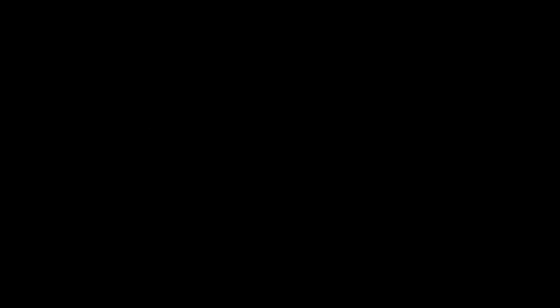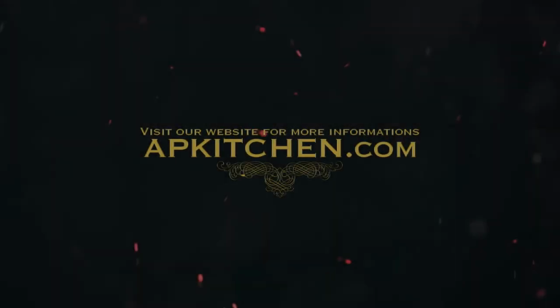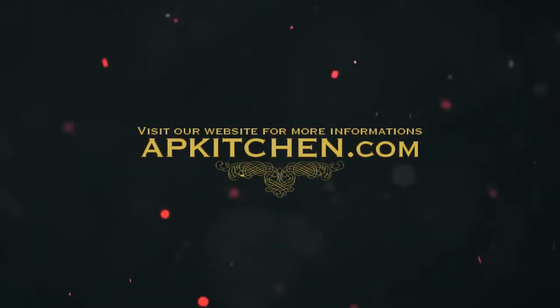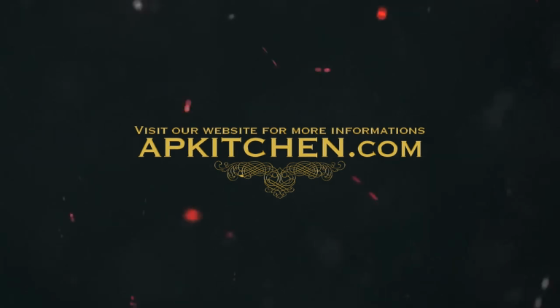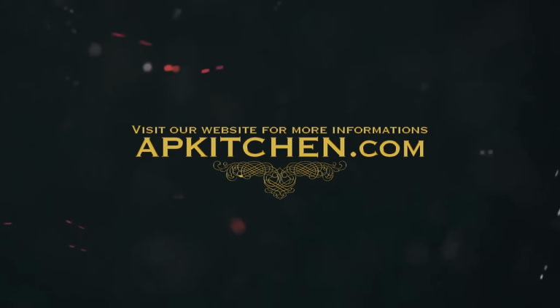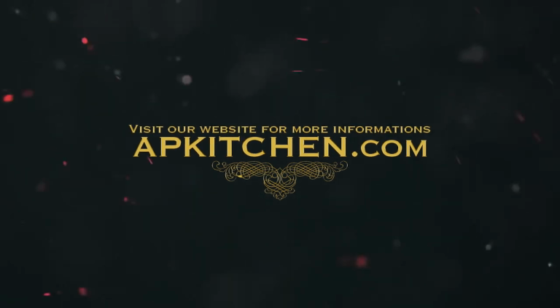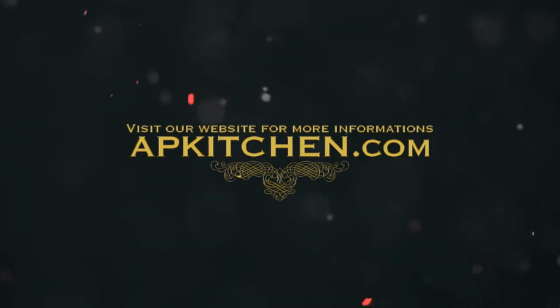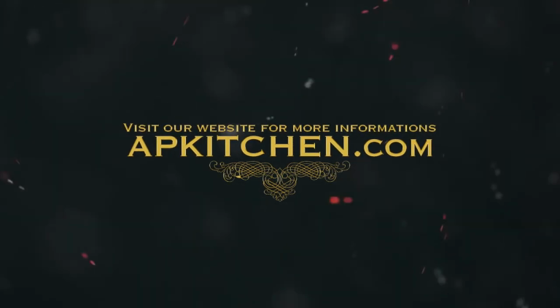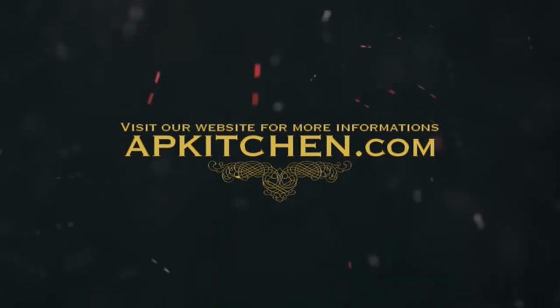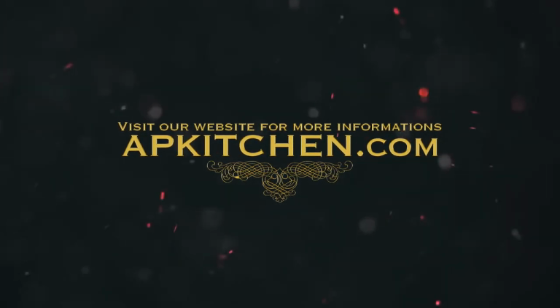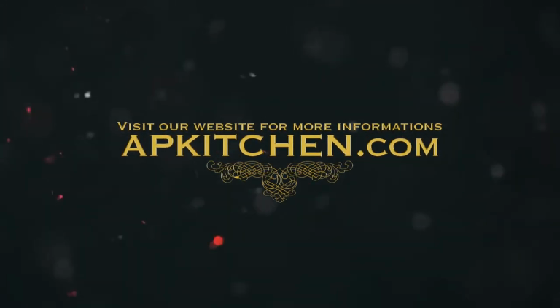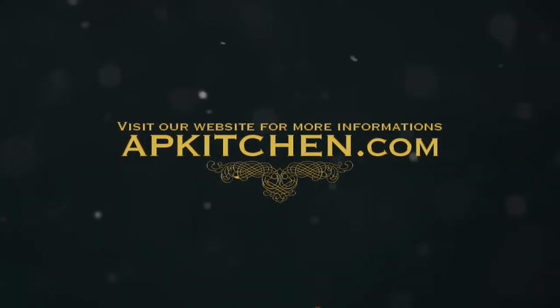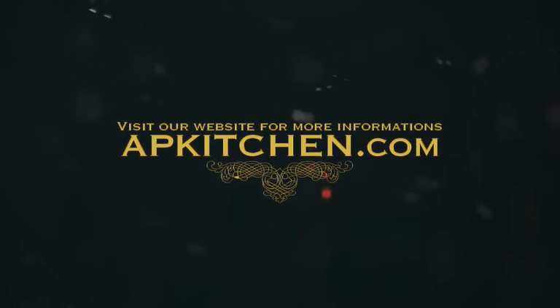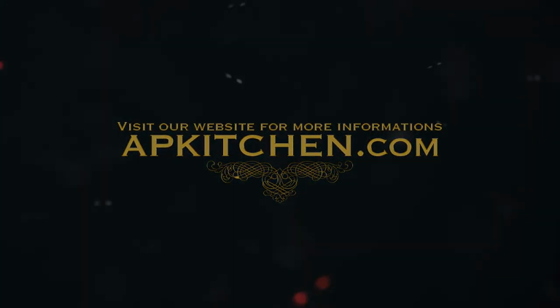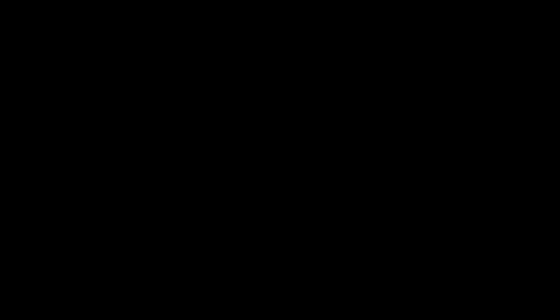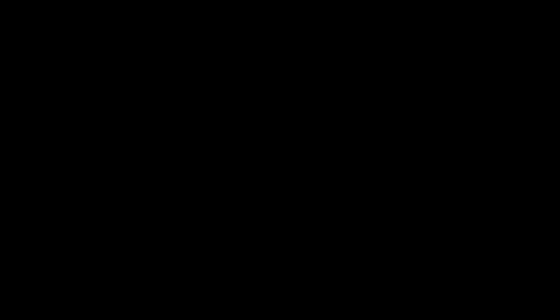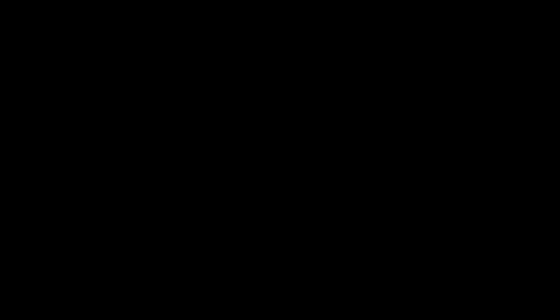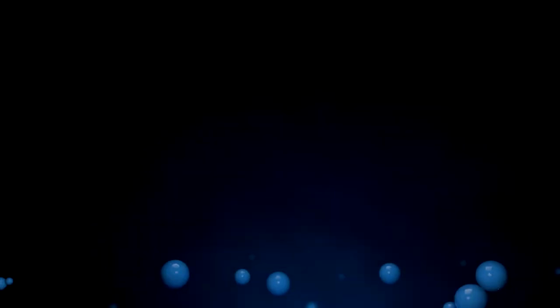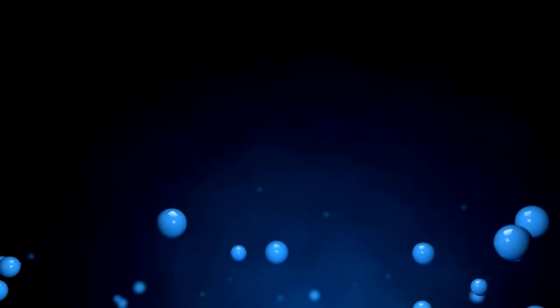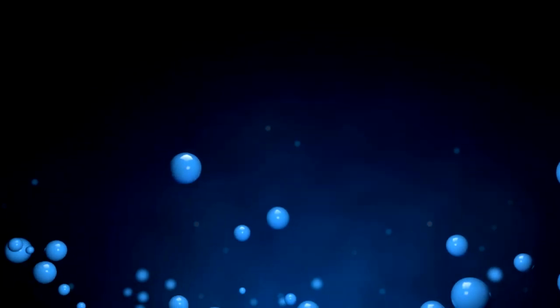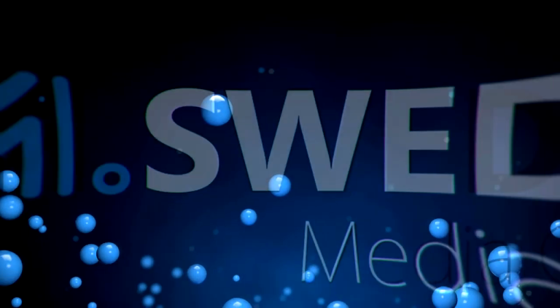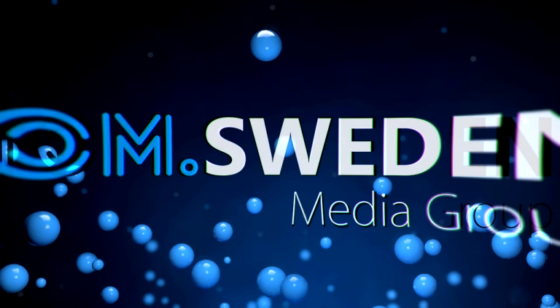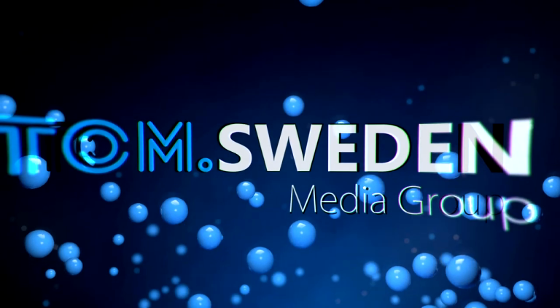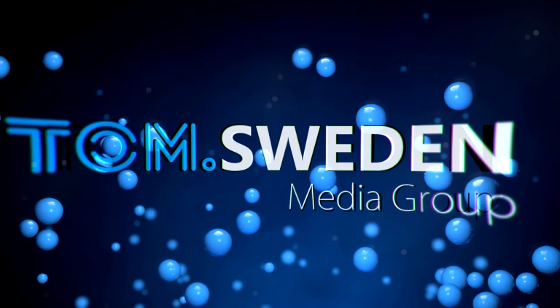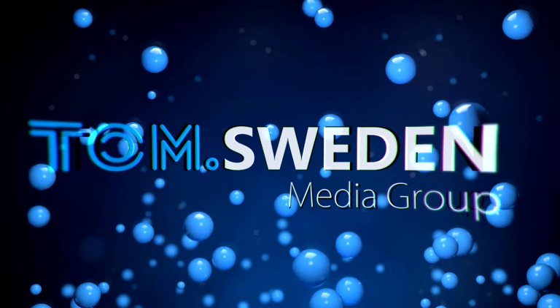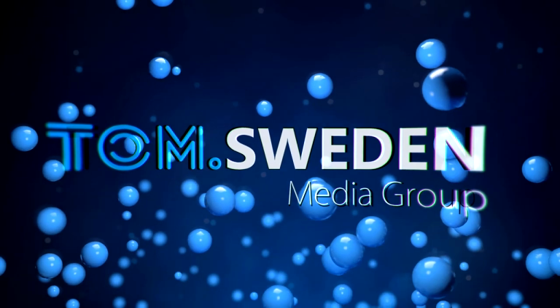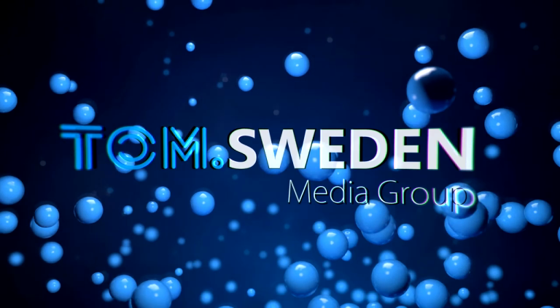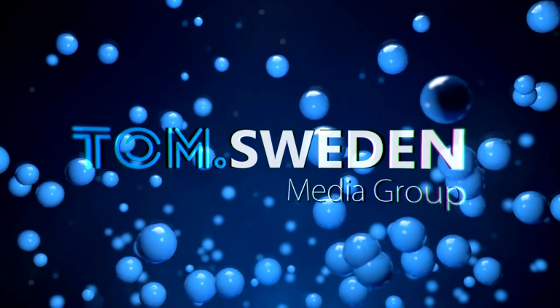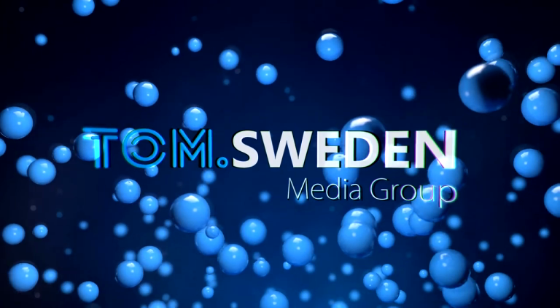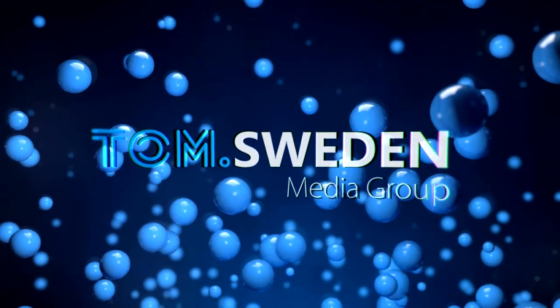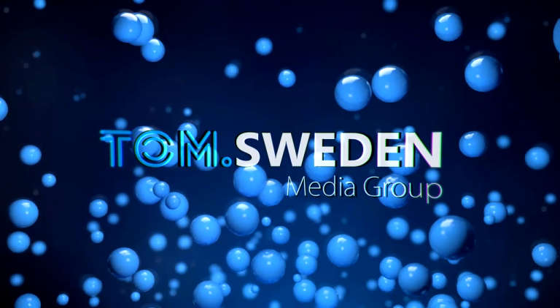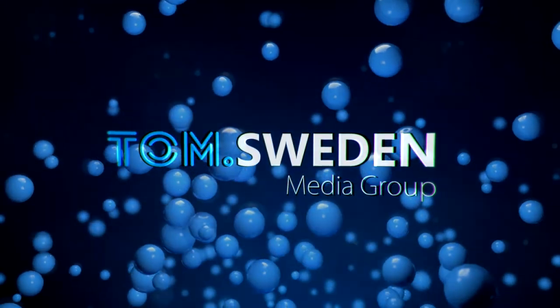For more information, please visit apkitchen.com. Thank you.